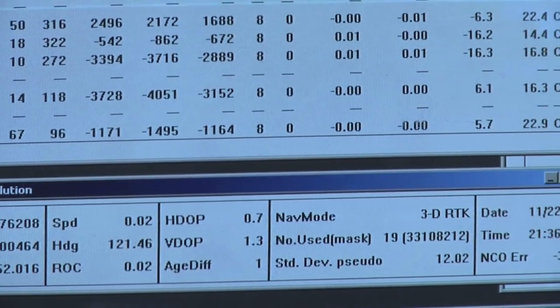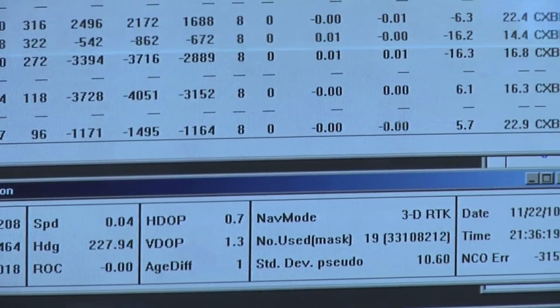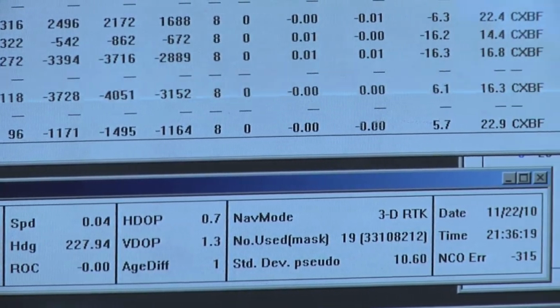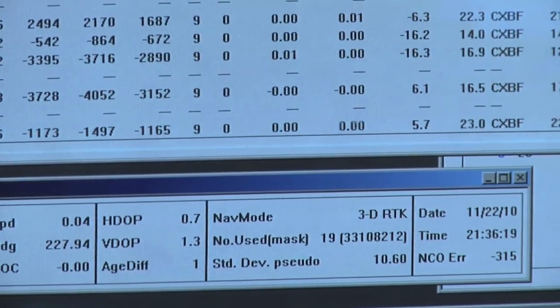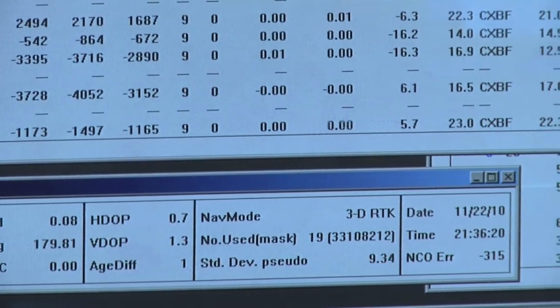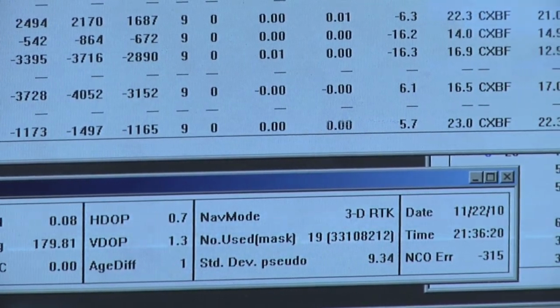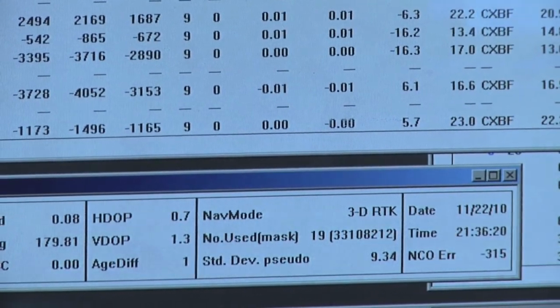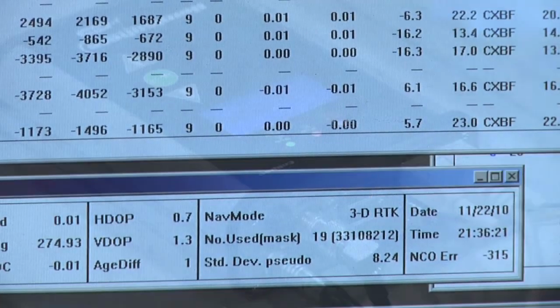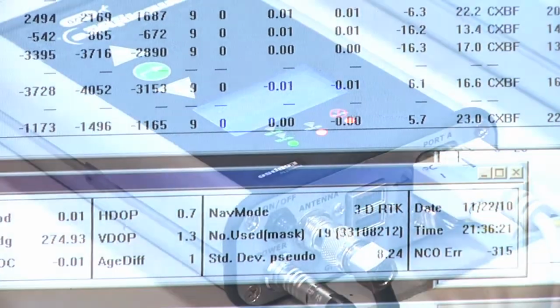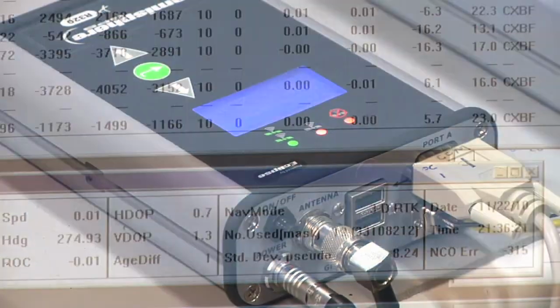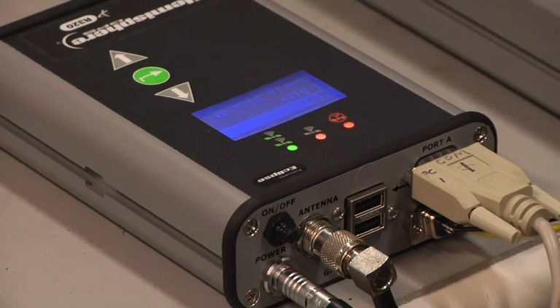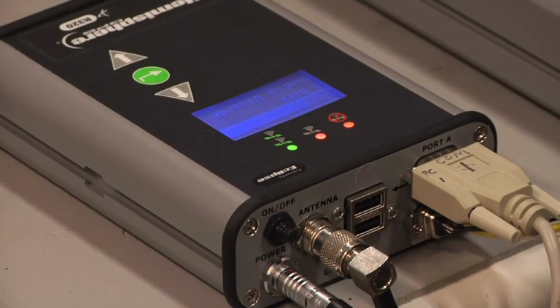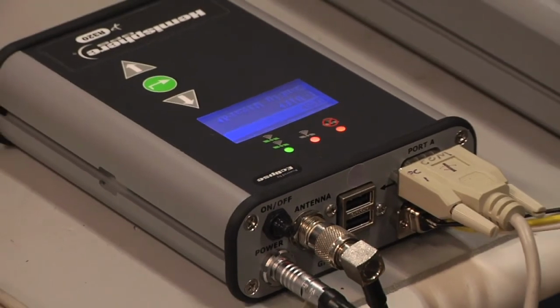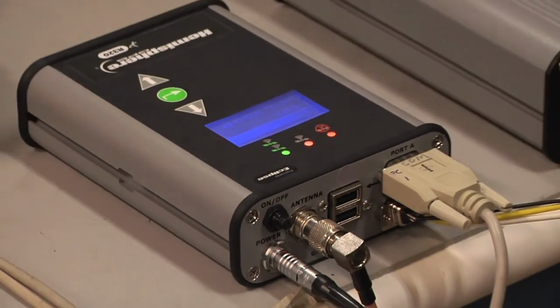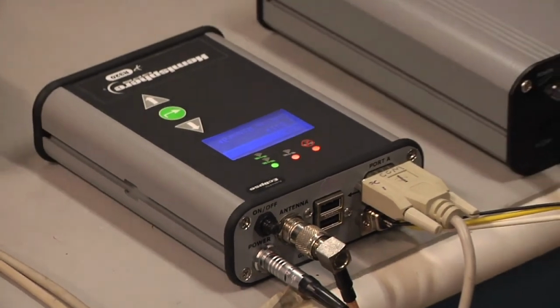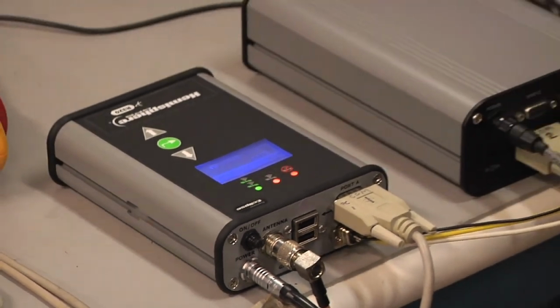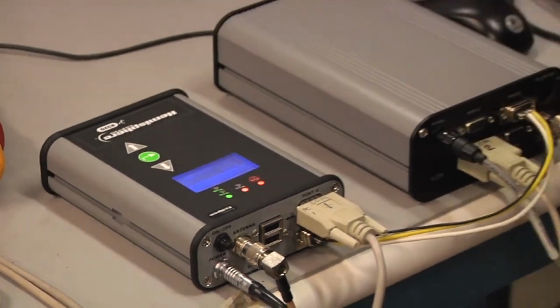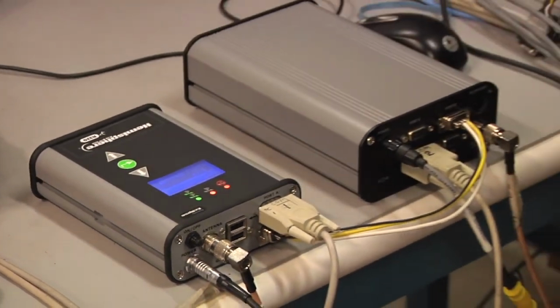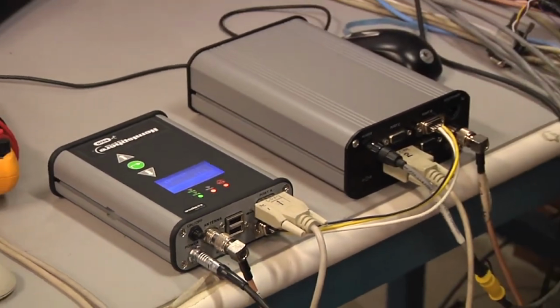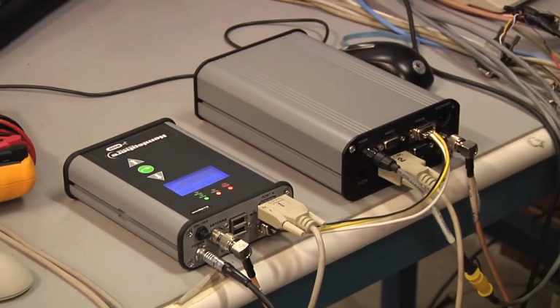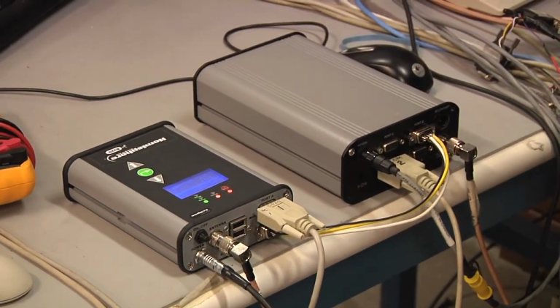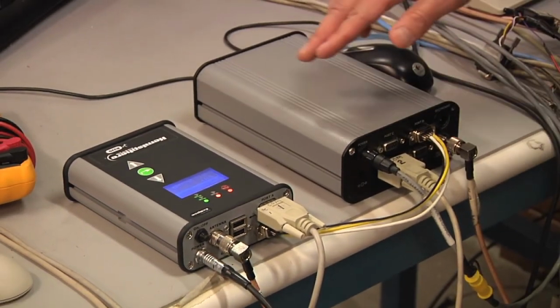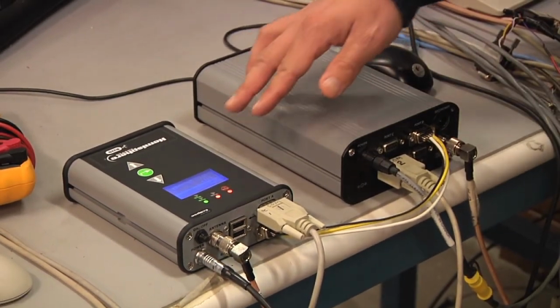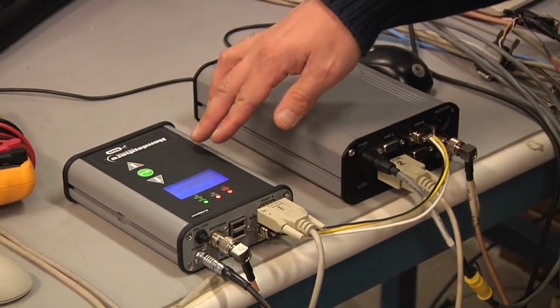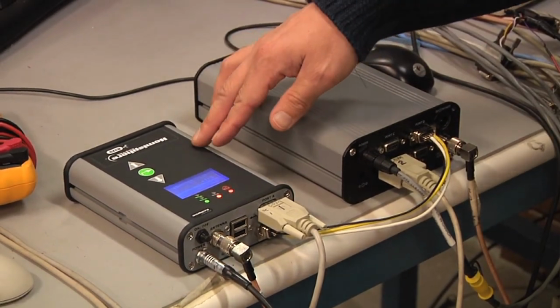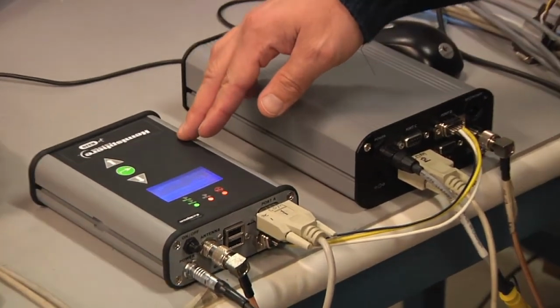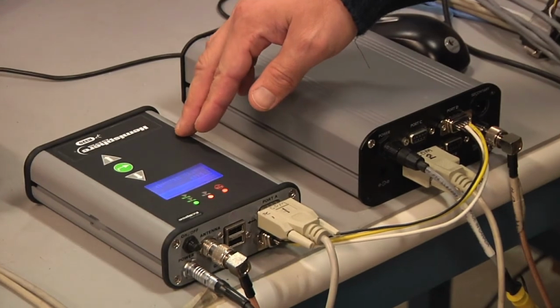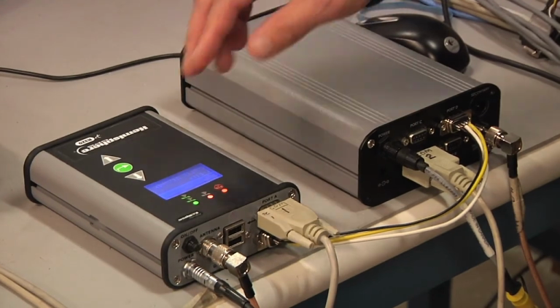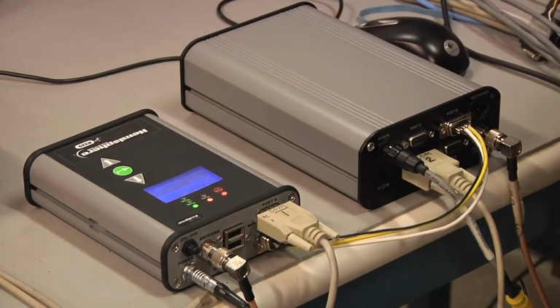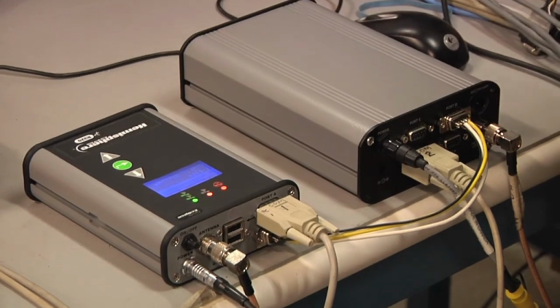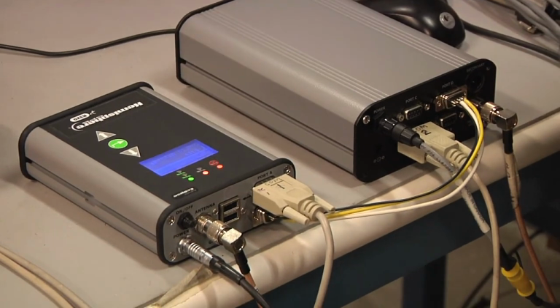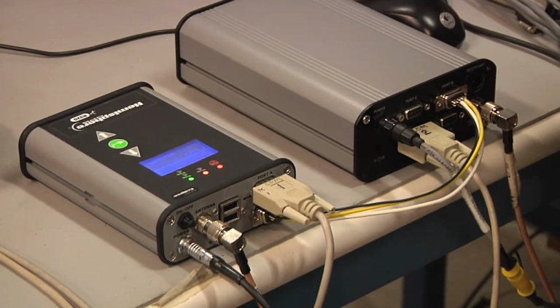Depending on which supporting subscriptions we have, the receiver can also function as a base station or RTK rover, so there are many applications for where to use the R320.